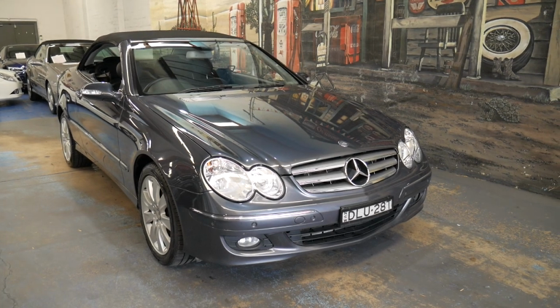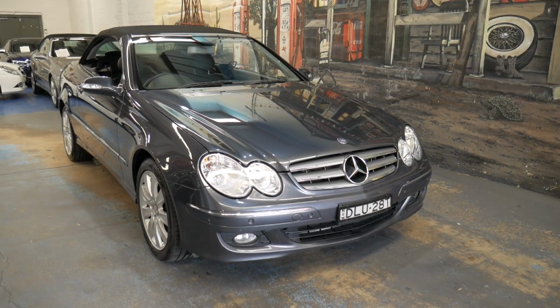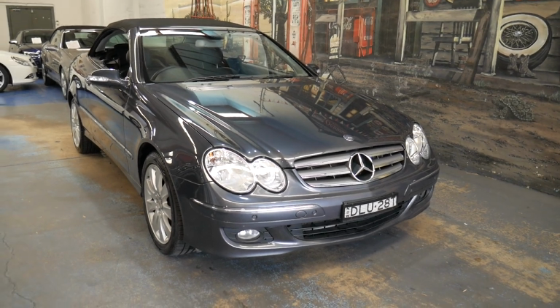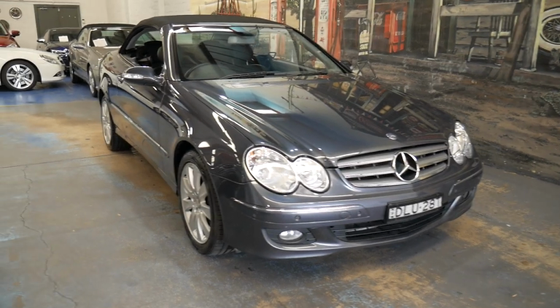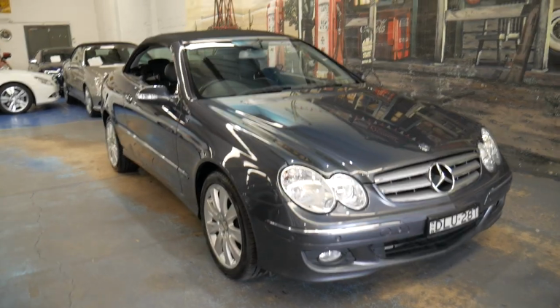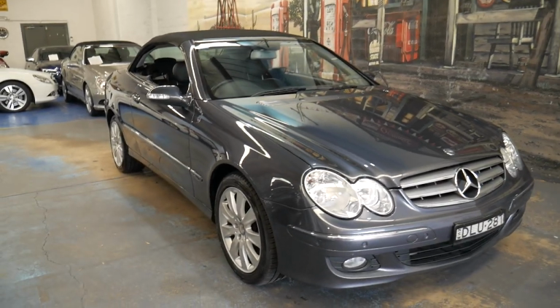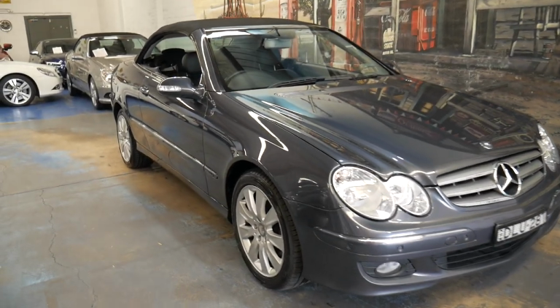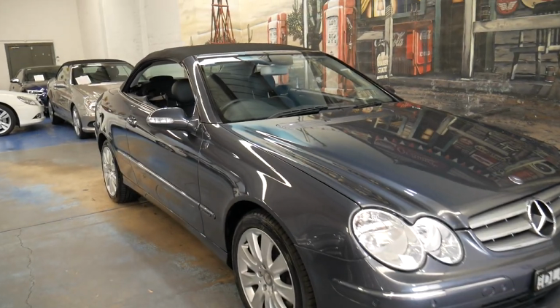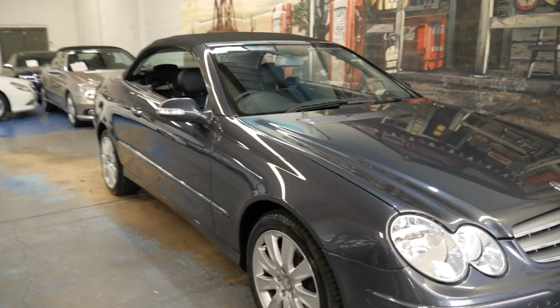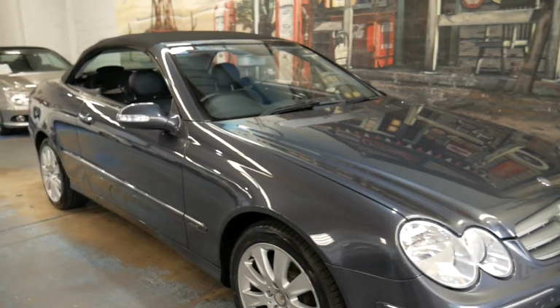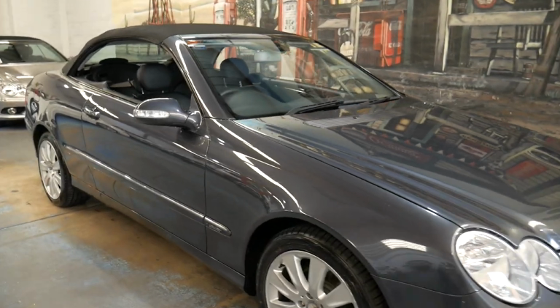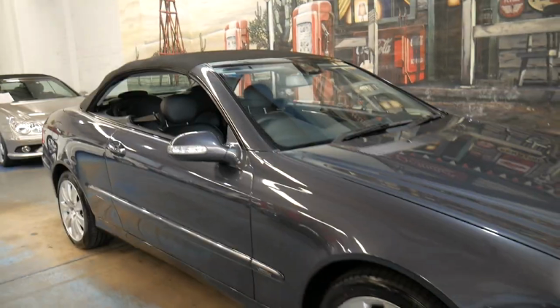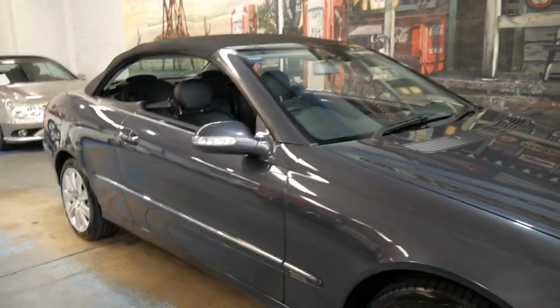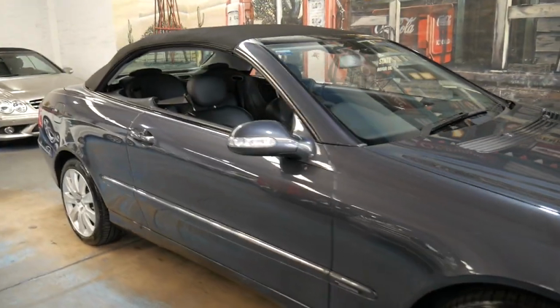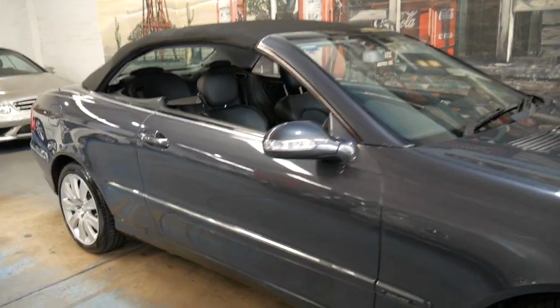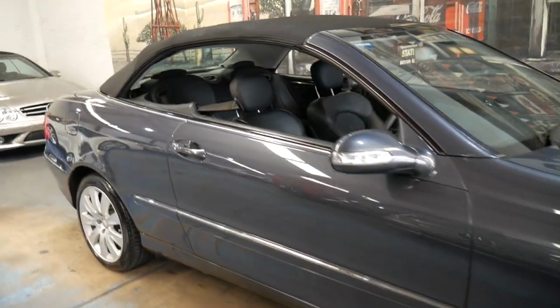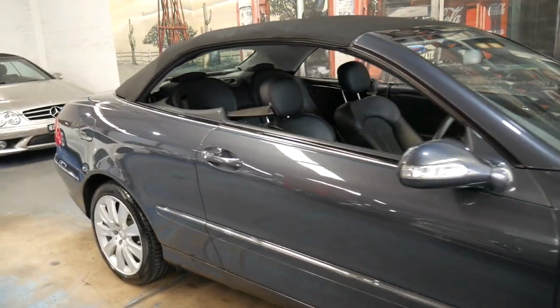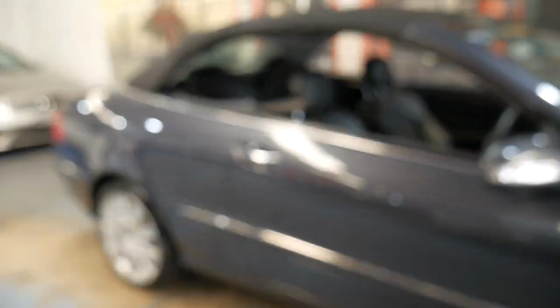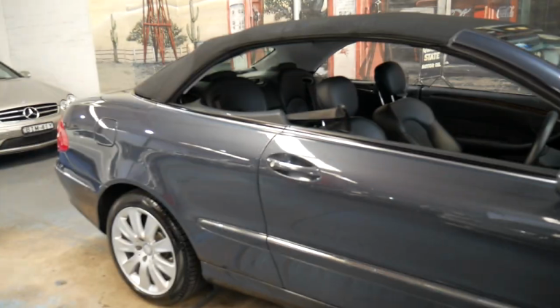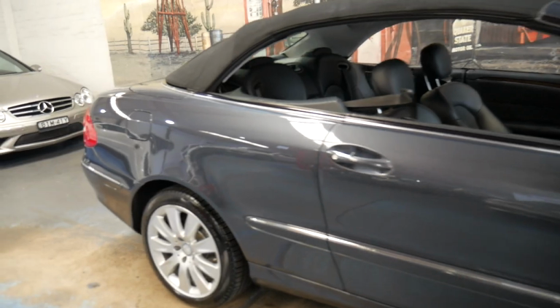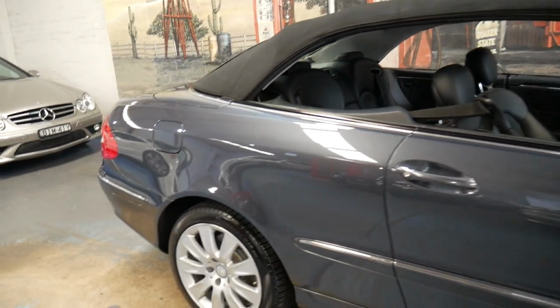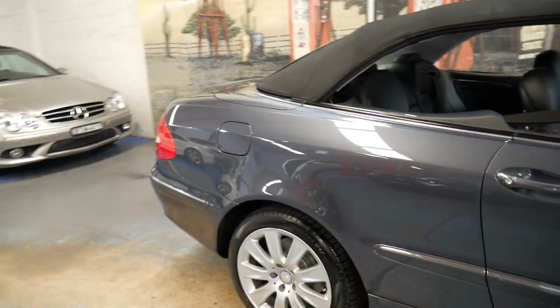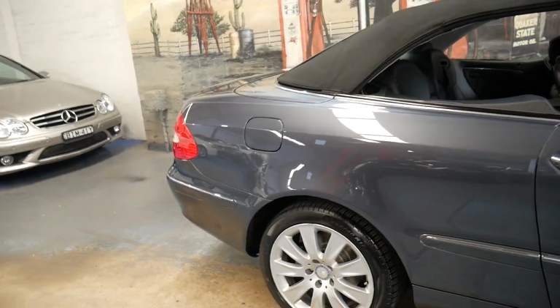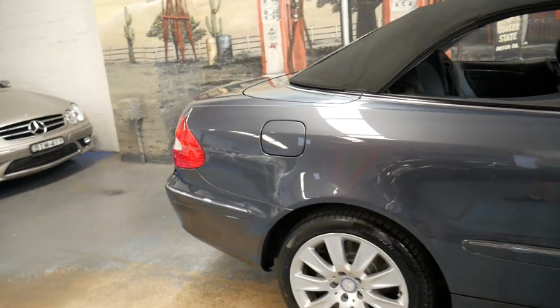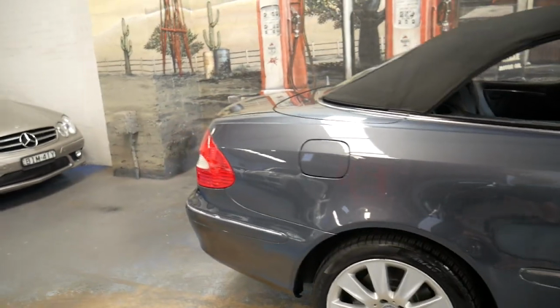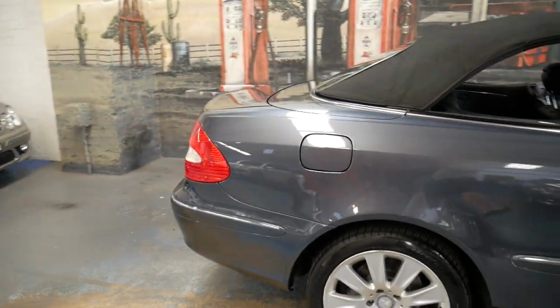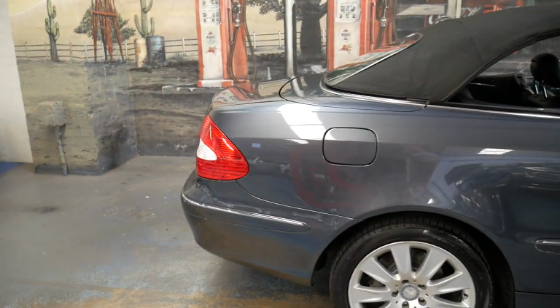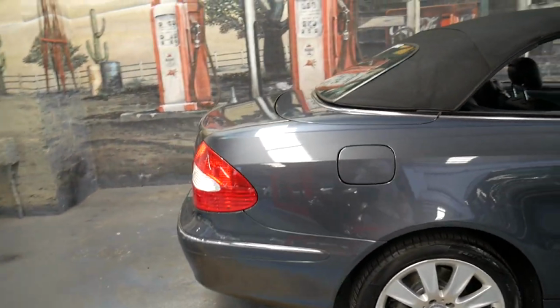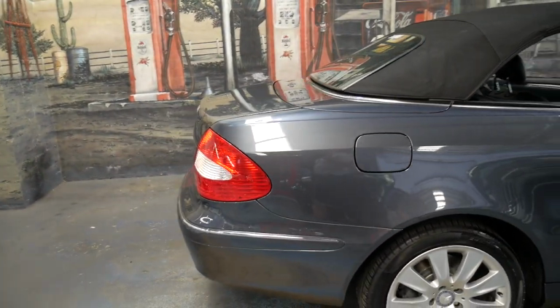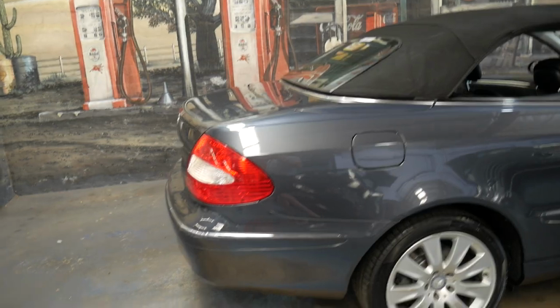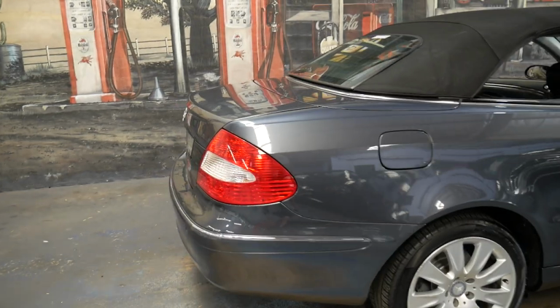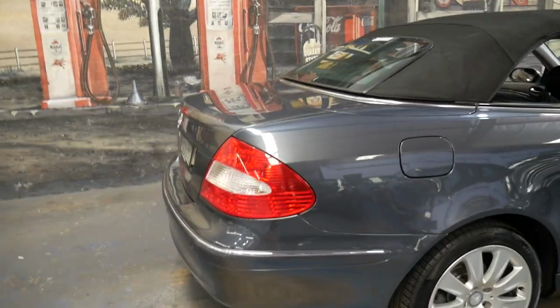Welcome to the Old-Timer Centre. My name is Philip Tarrant and I'm going to be talking to you about this 2008 Mercedes-Benz CLK 350. It's an Elegance, metallic grey in colour with black leather interior.